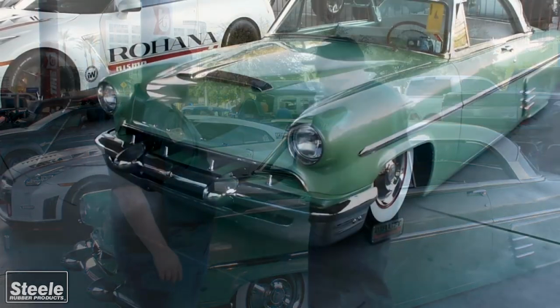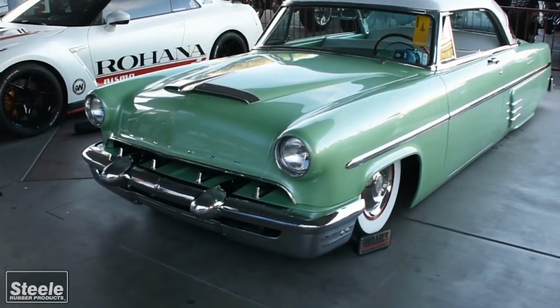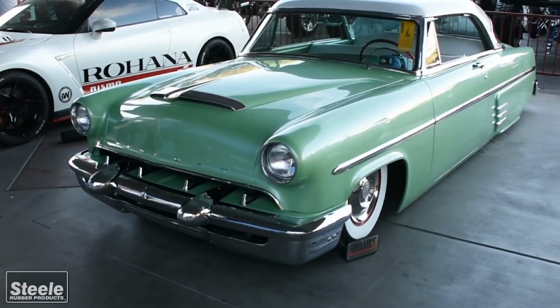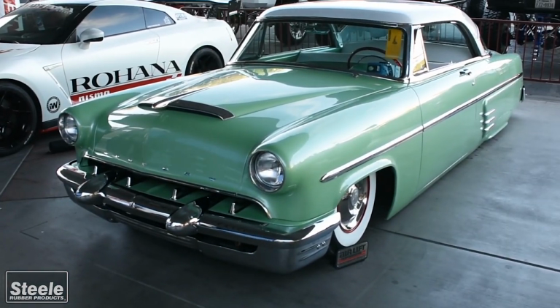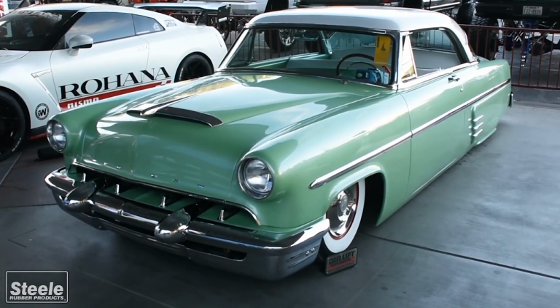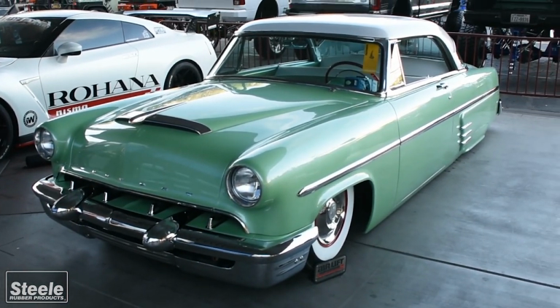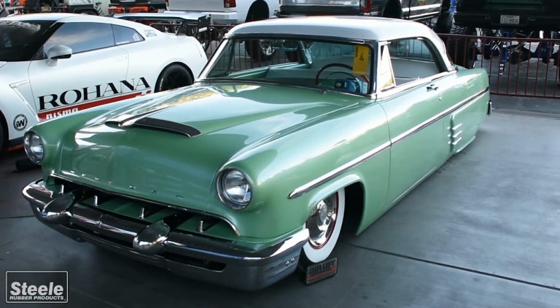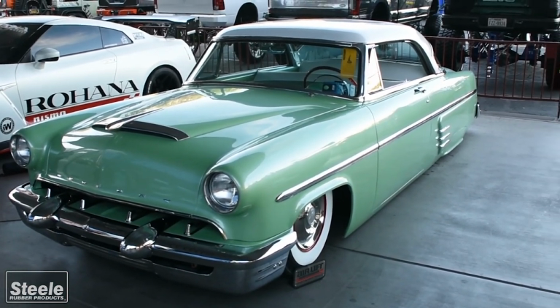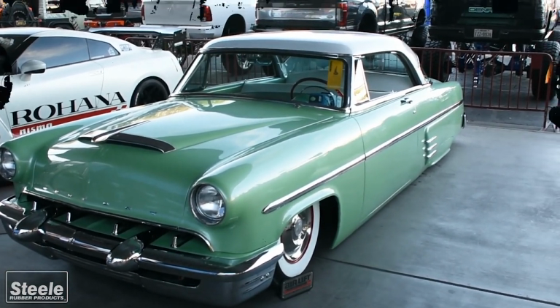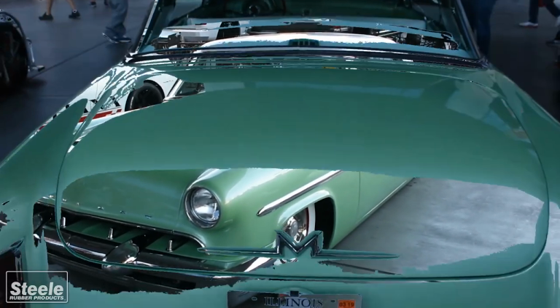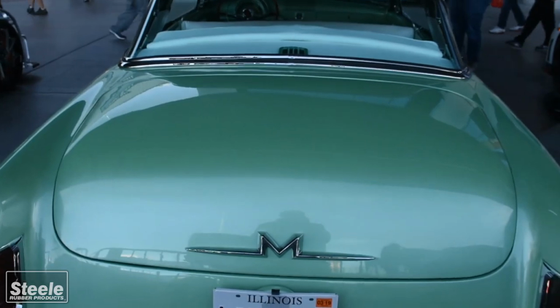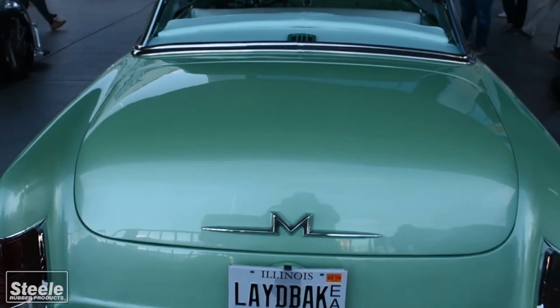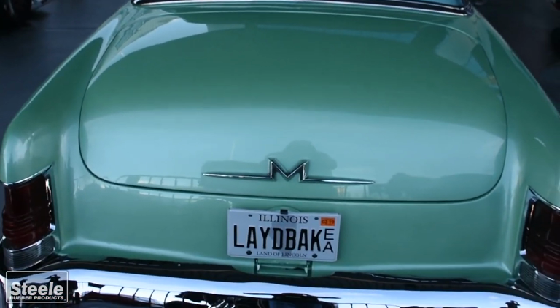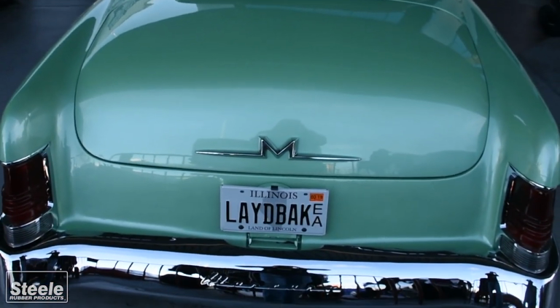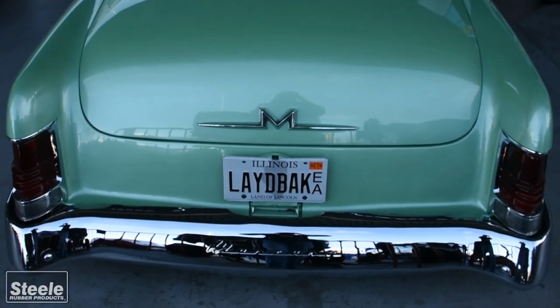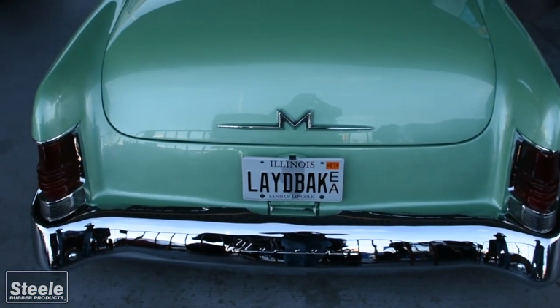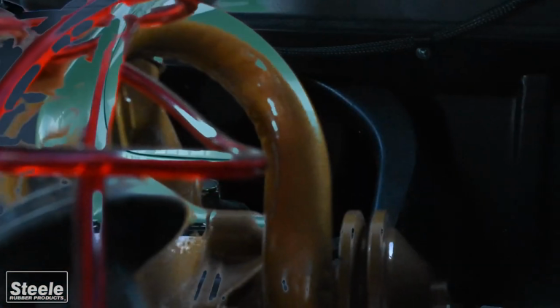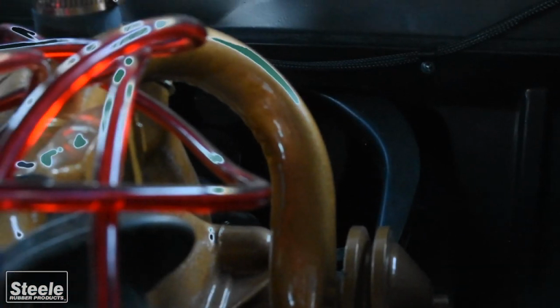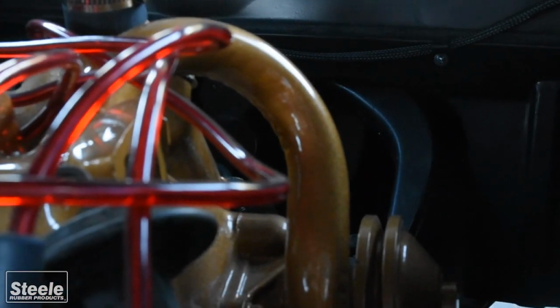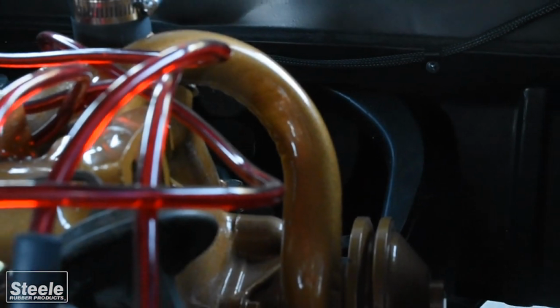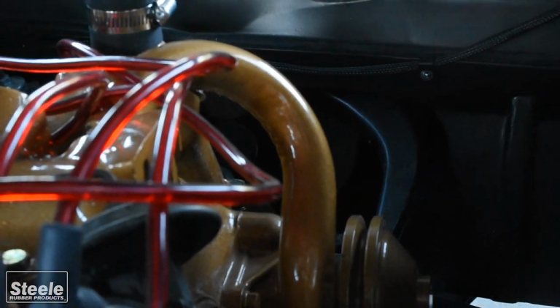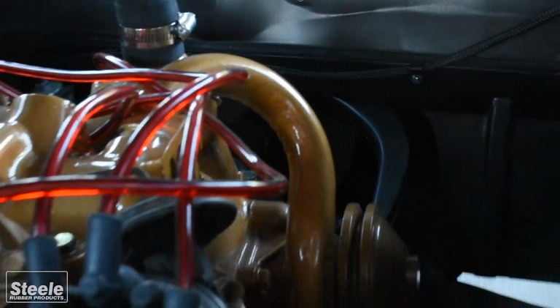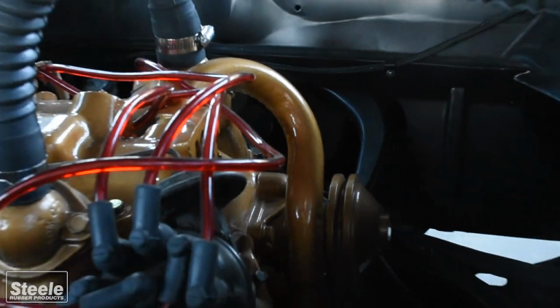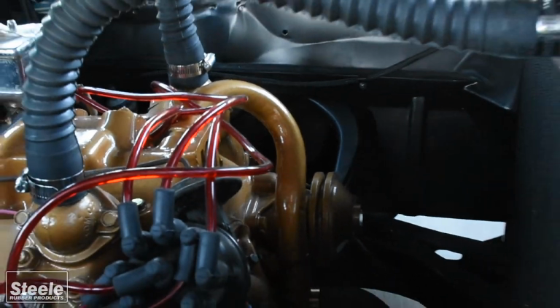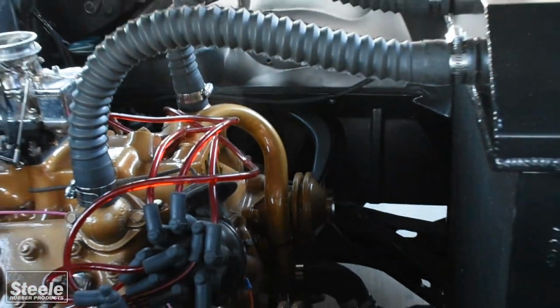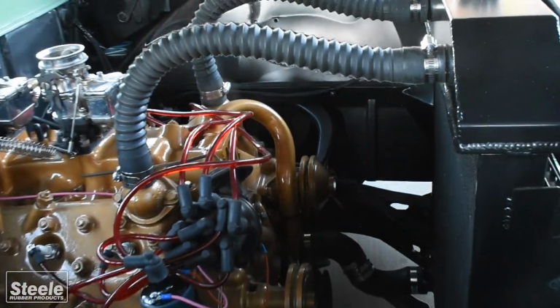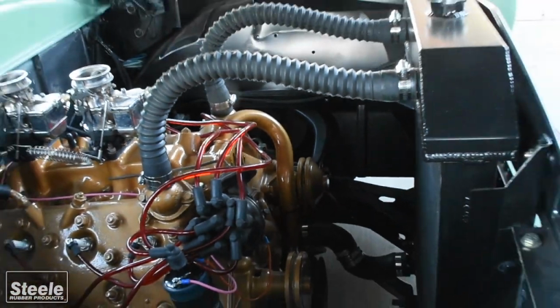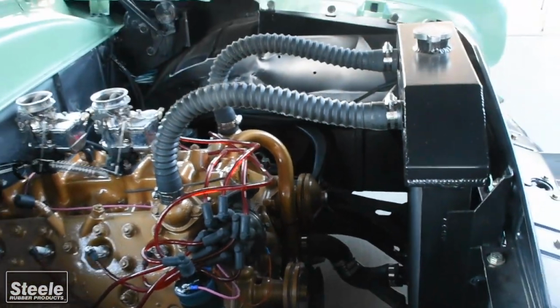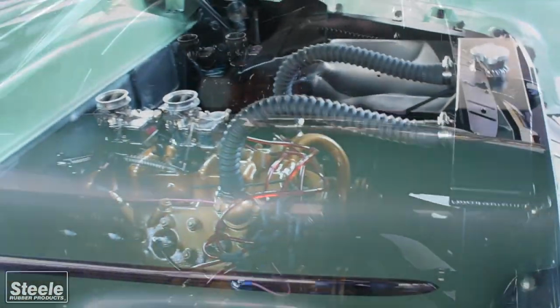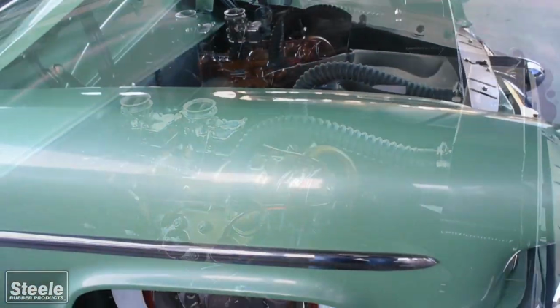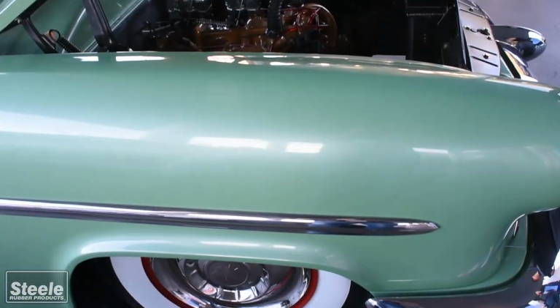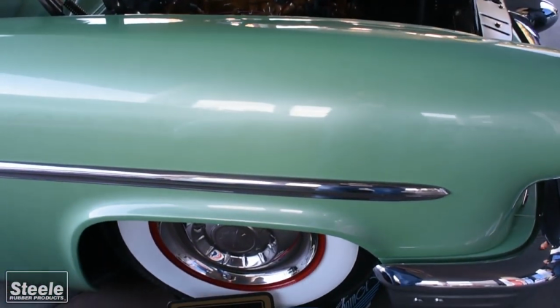We've got a 53 Mercury Monterey two-door hardtop car, 54 quarters and taillights. Stayed somewhat original with a built Merc flathead in it, T5 conversion. Full airlift setup on it, flow air ride parts.